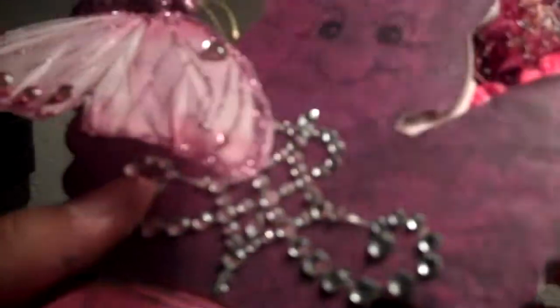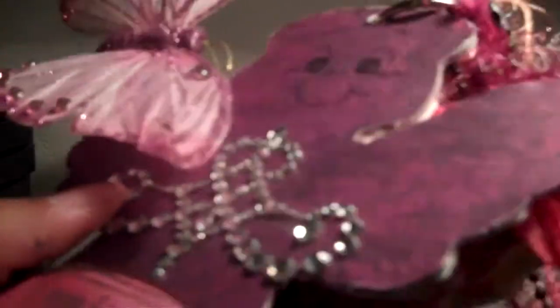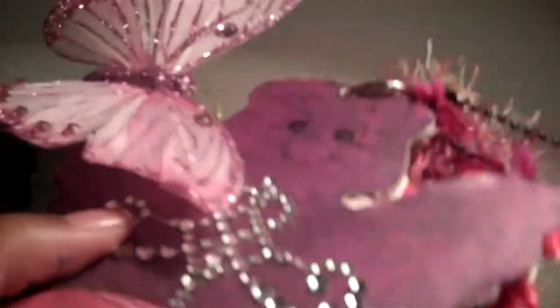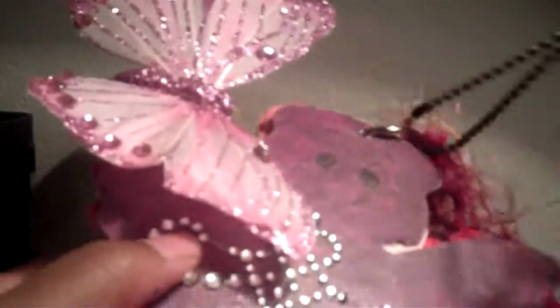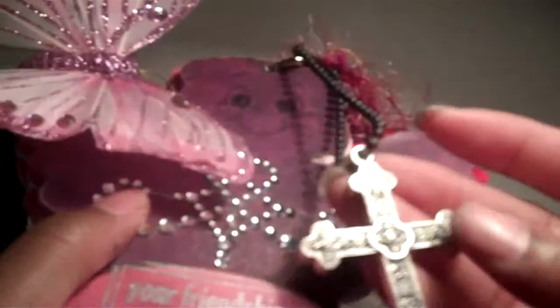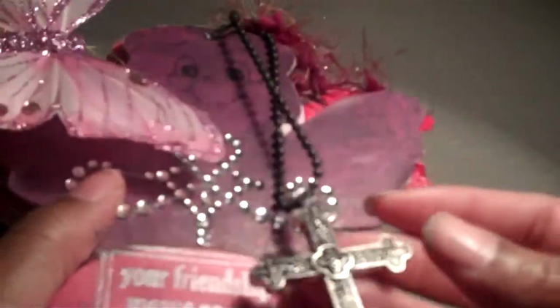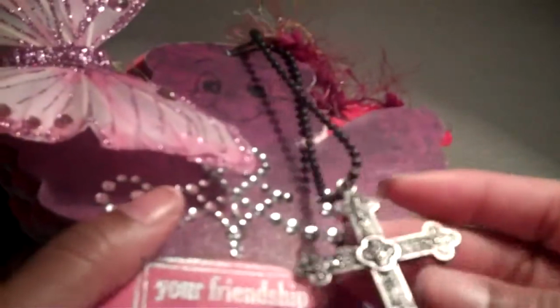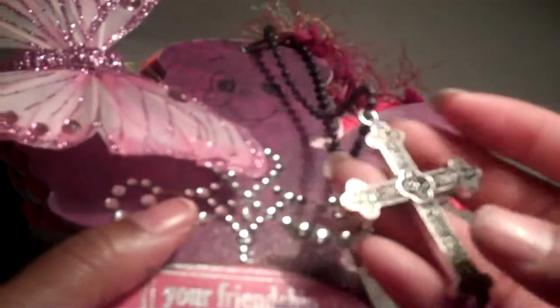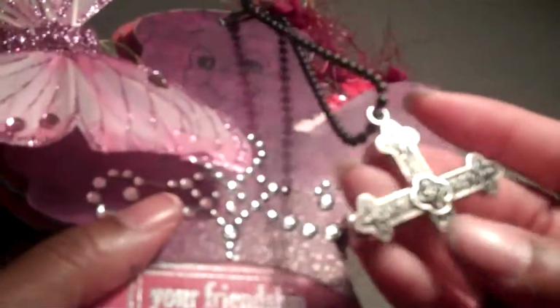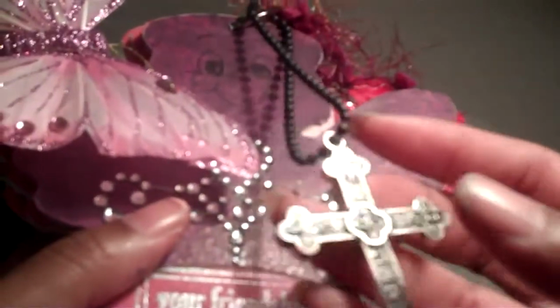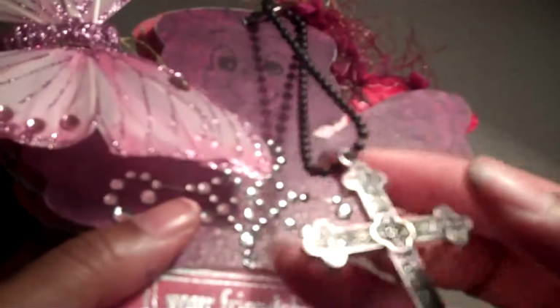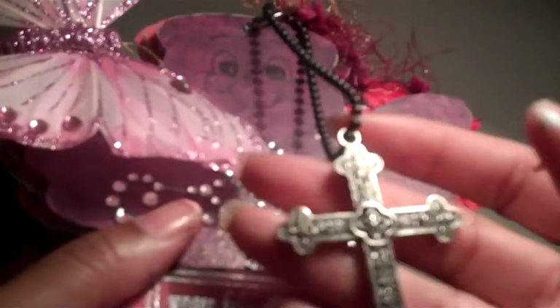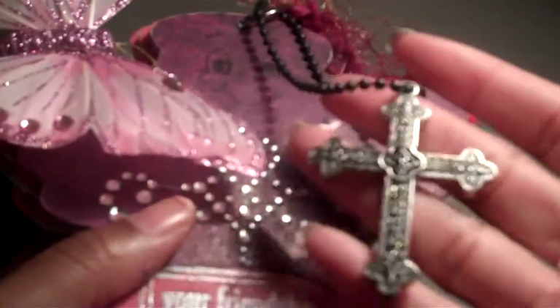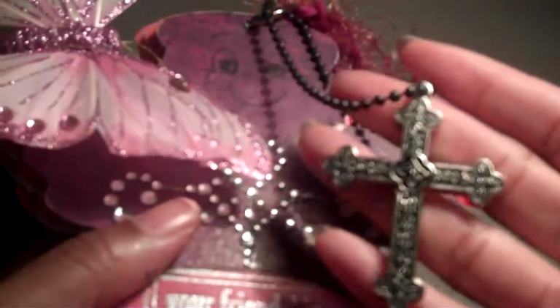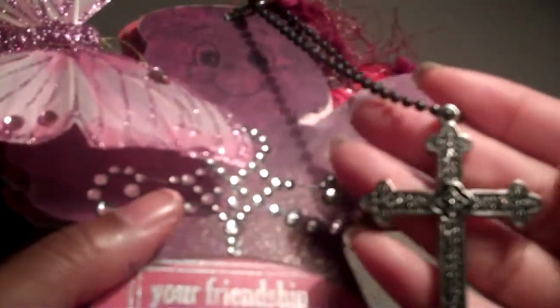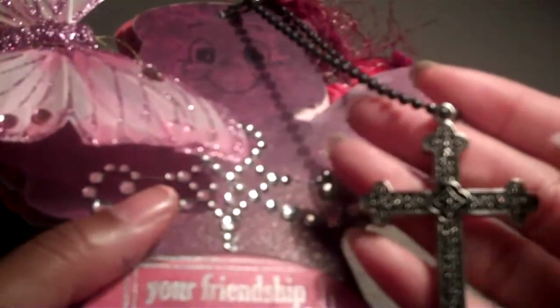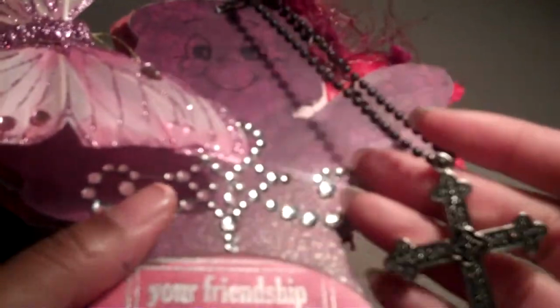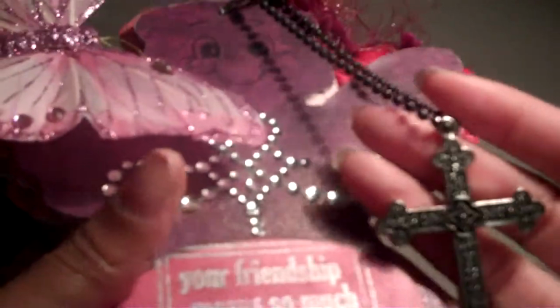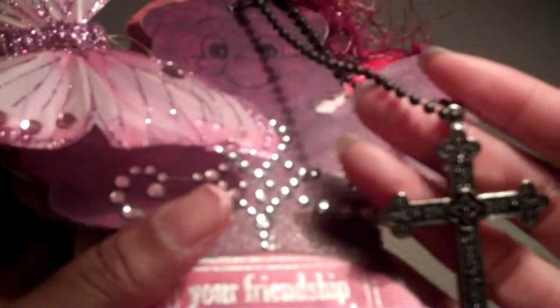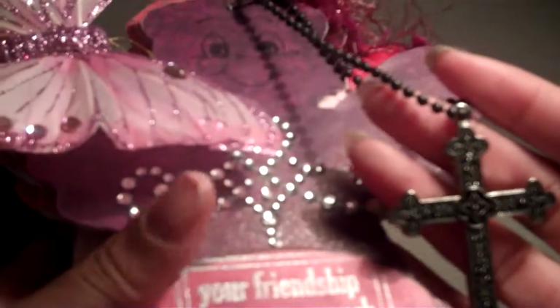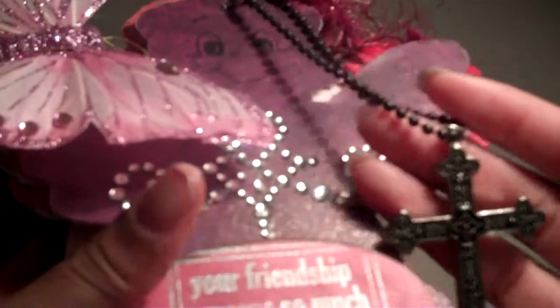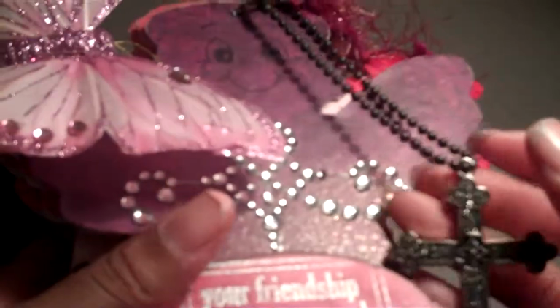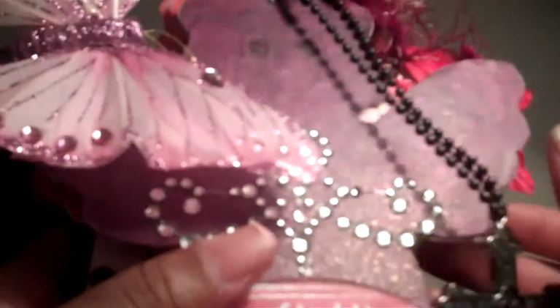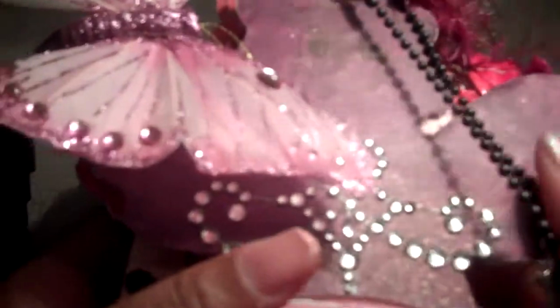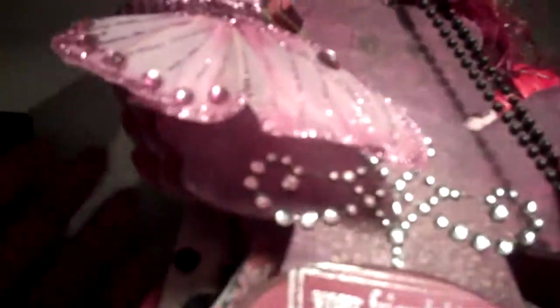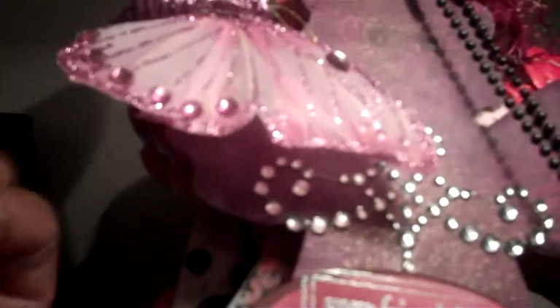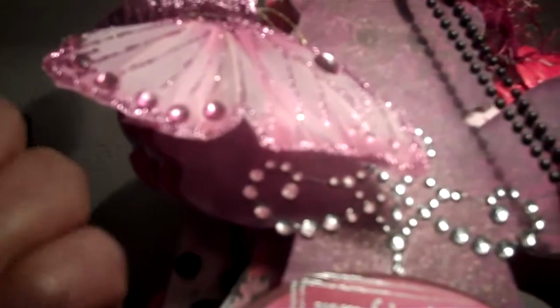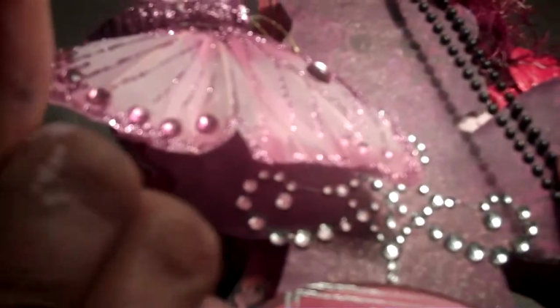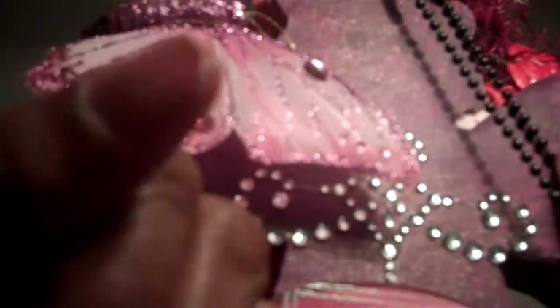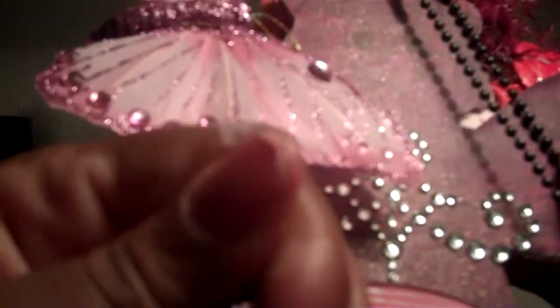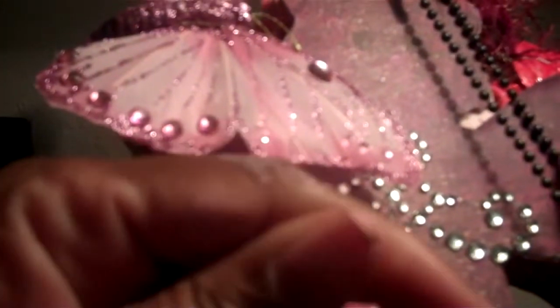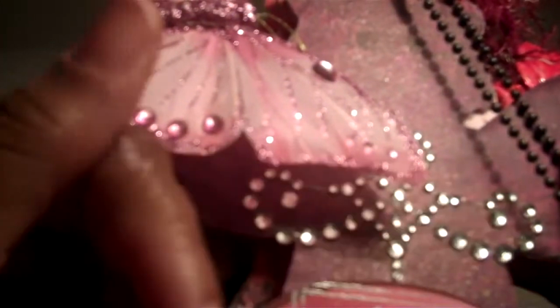Jeannie is a very Christian girl, which I love about her. You'll have to excuse me — my hands are dirty because, like I said, I just finished this. I got paint everywhere.